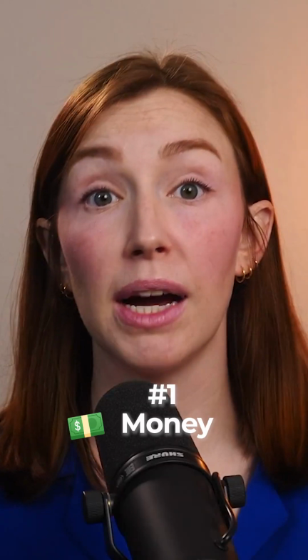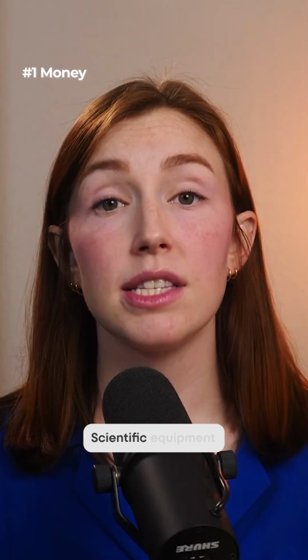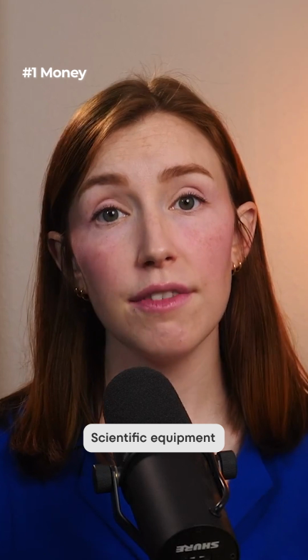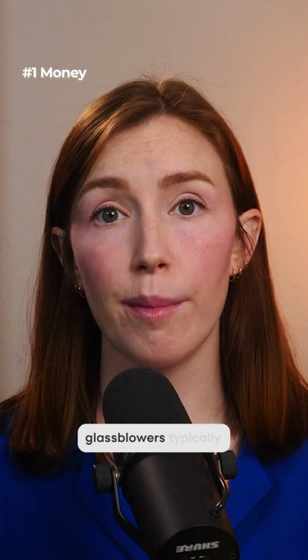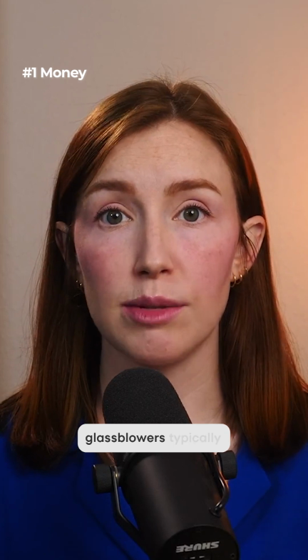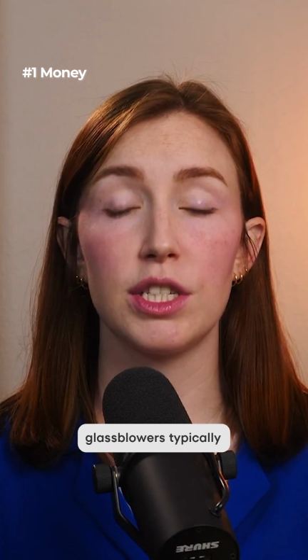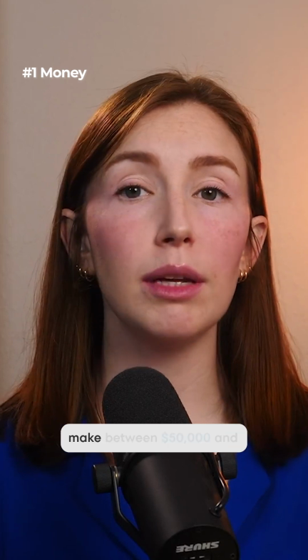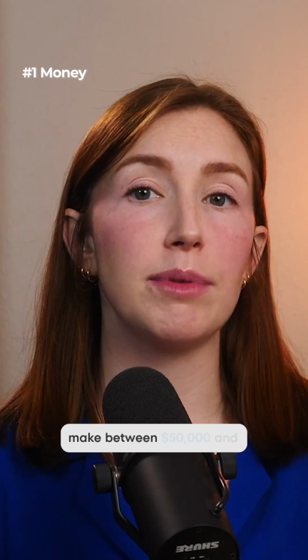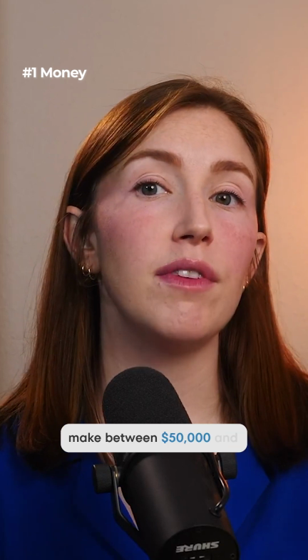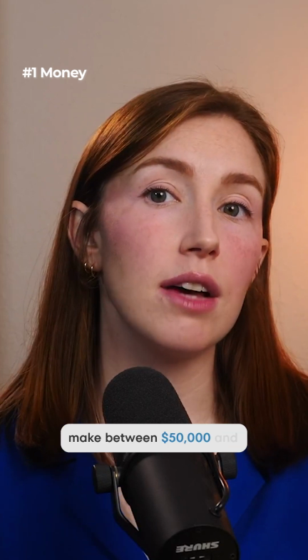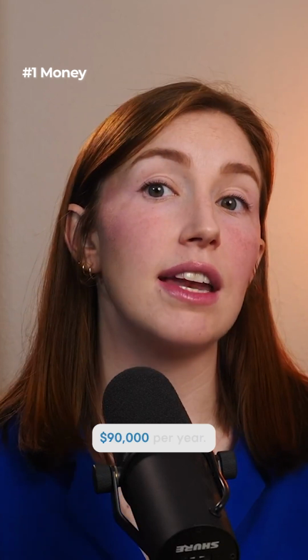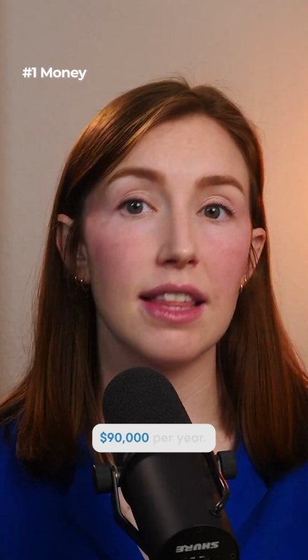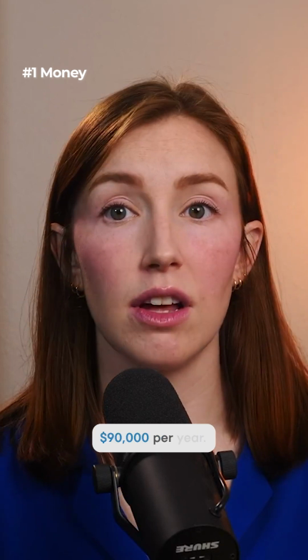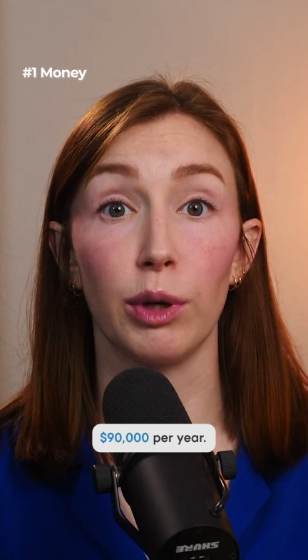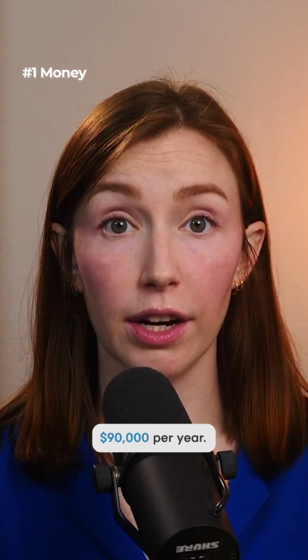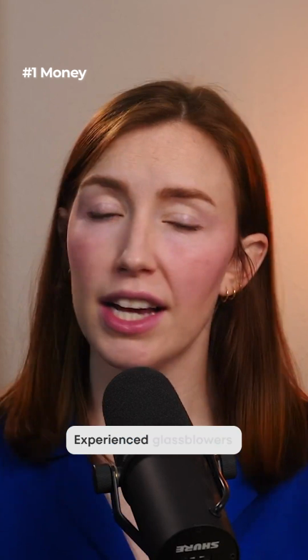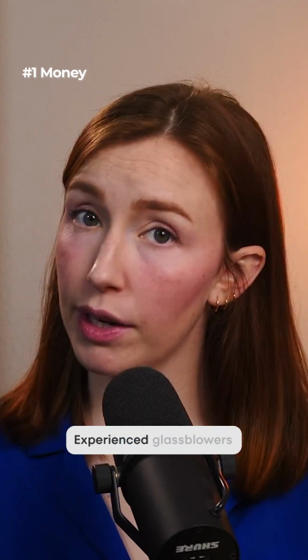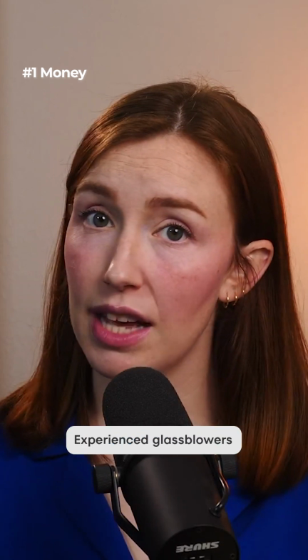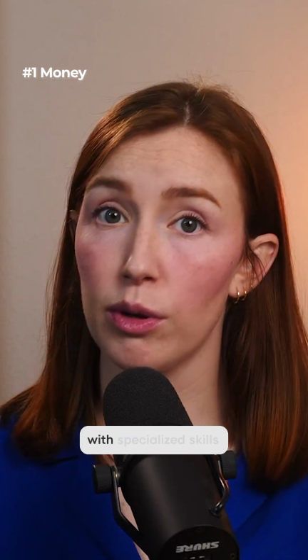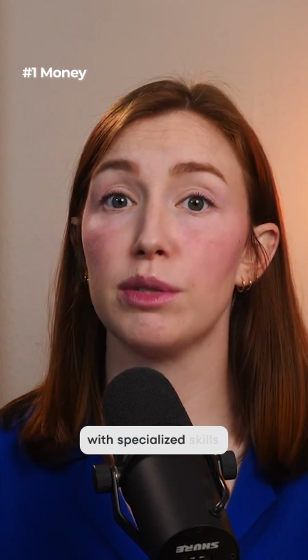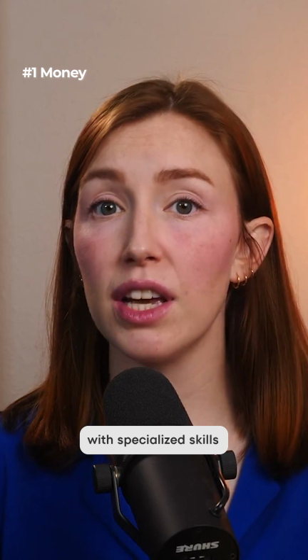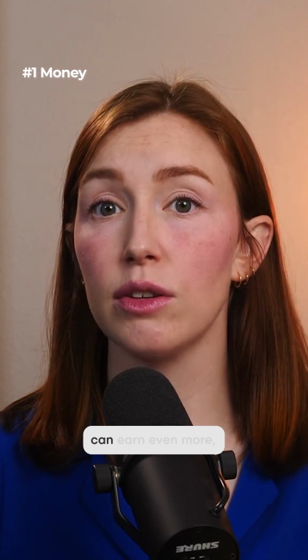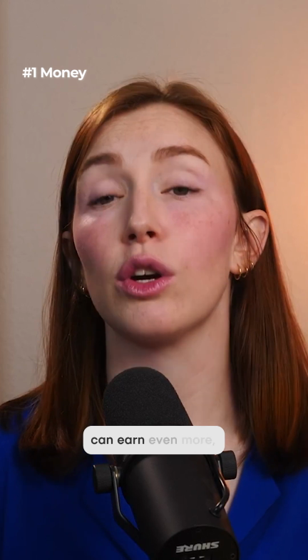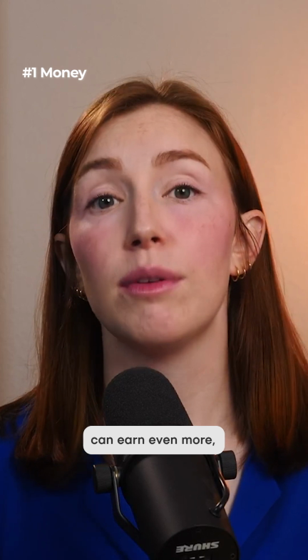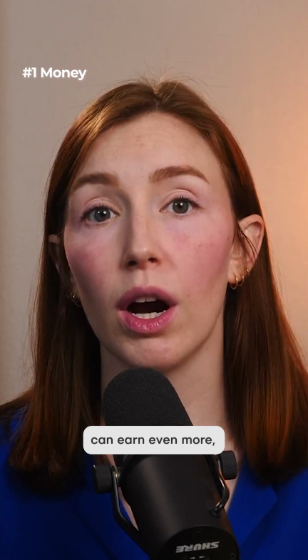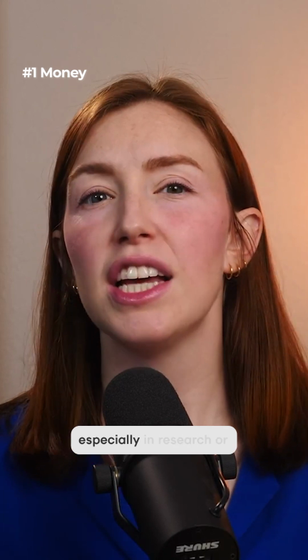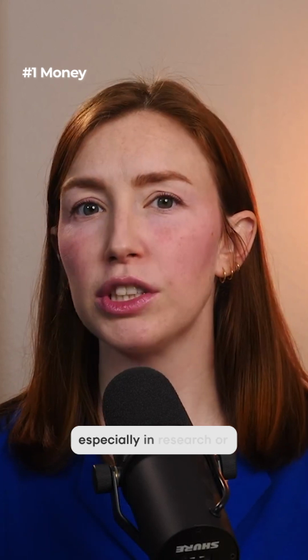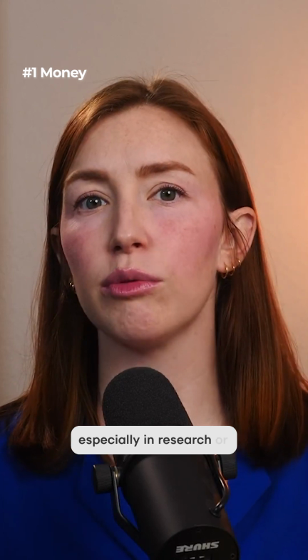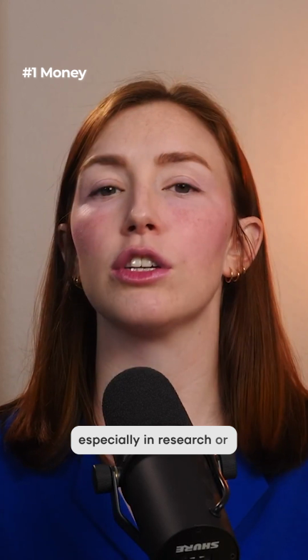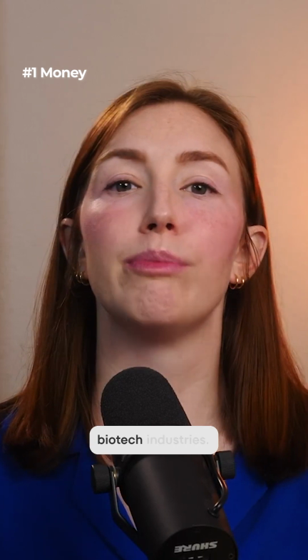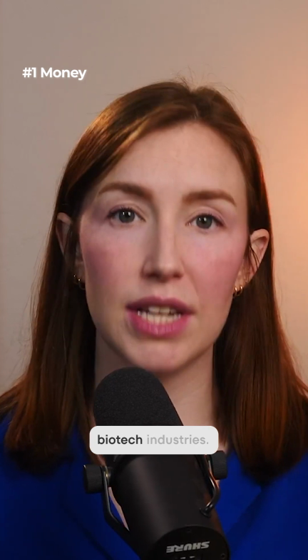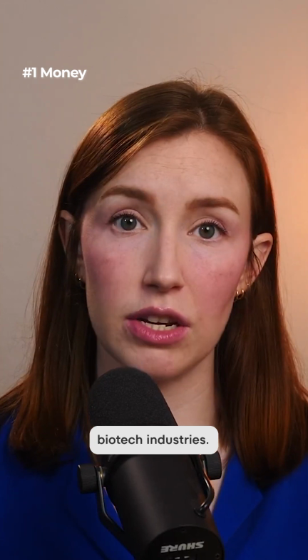Money. Scientific equipment glass blowers typically make between $50,000 and $90,000 per year. Experienced glass blowers with specialized skills can earn even more, especially in research or biotech industries.